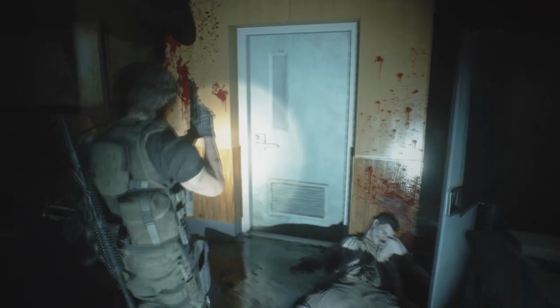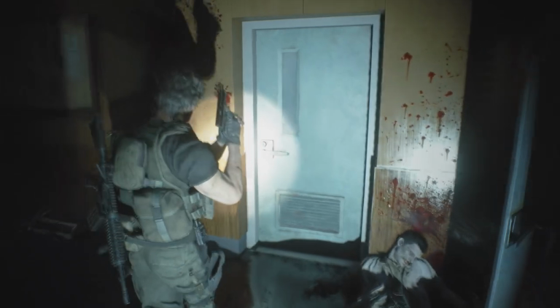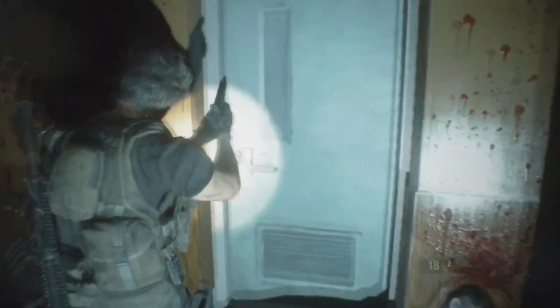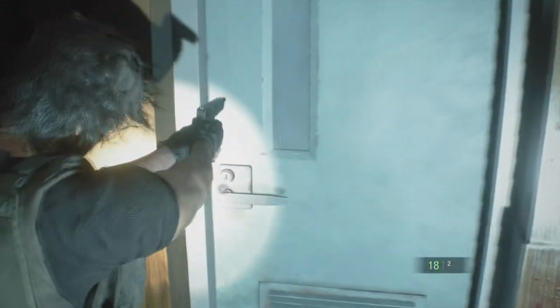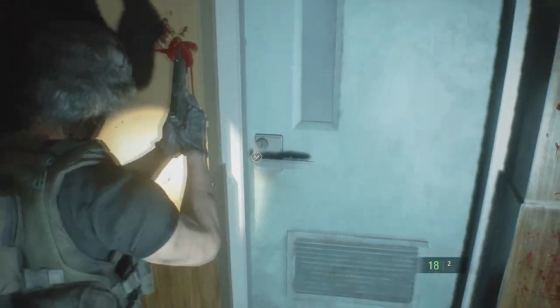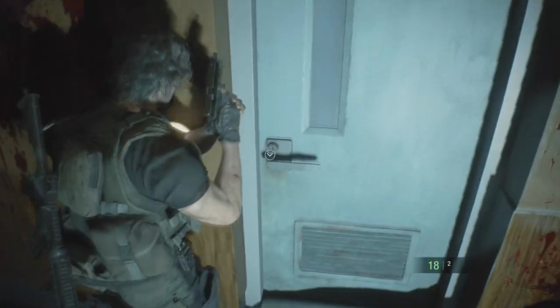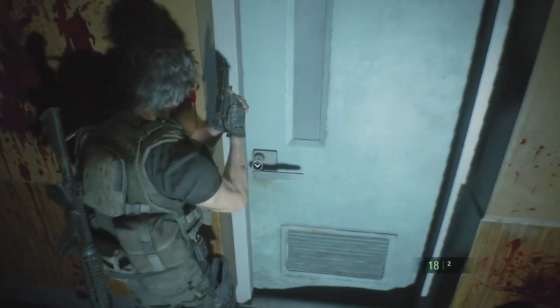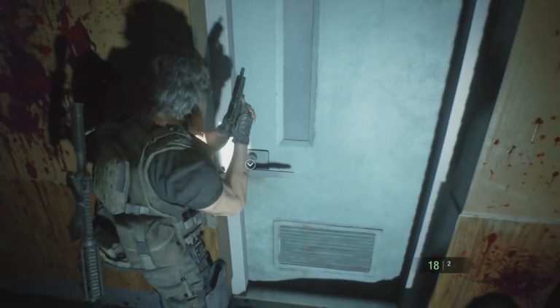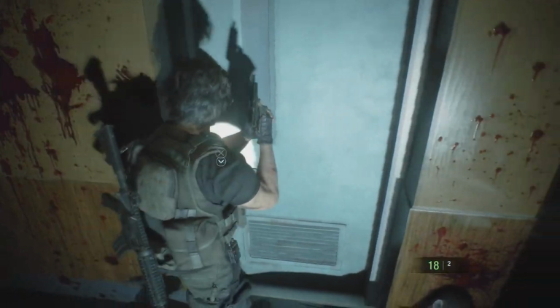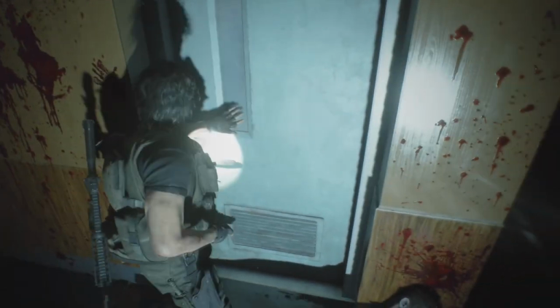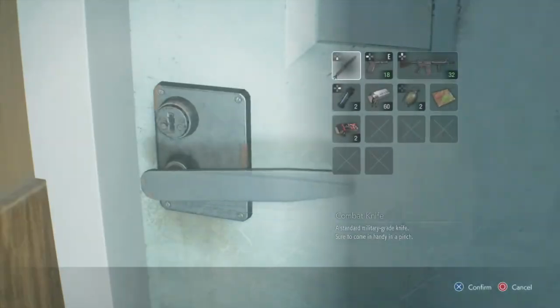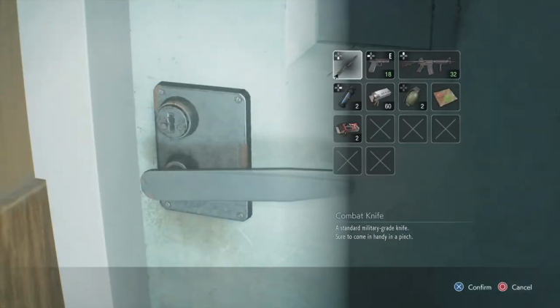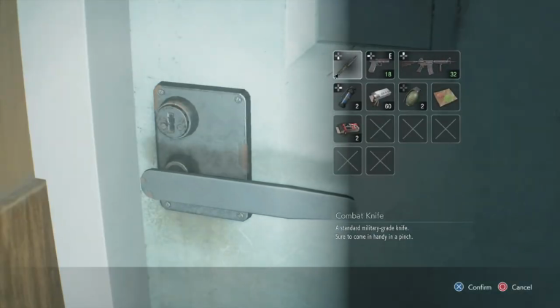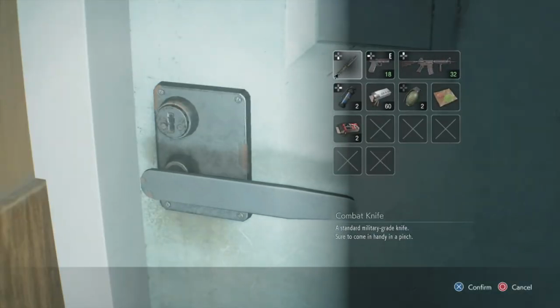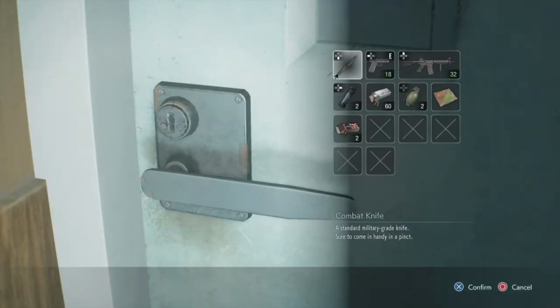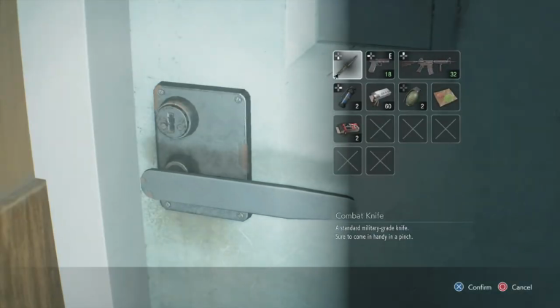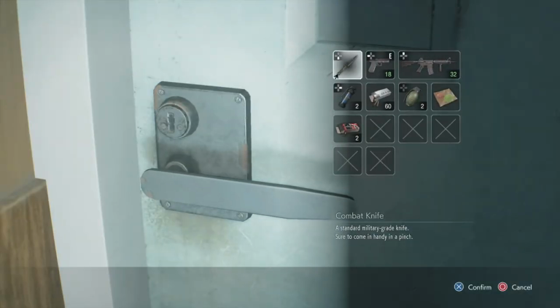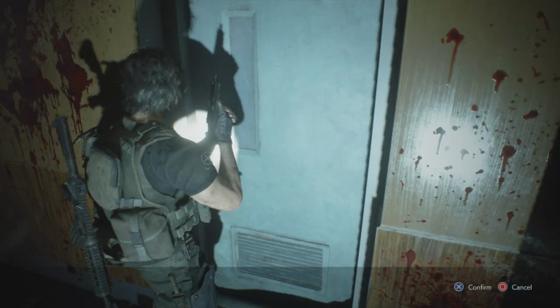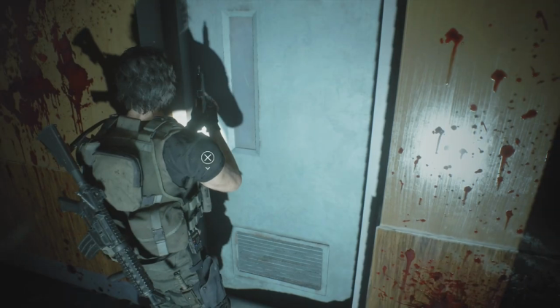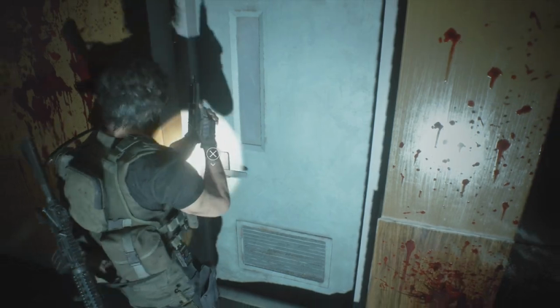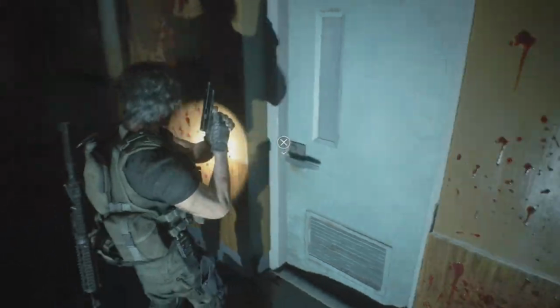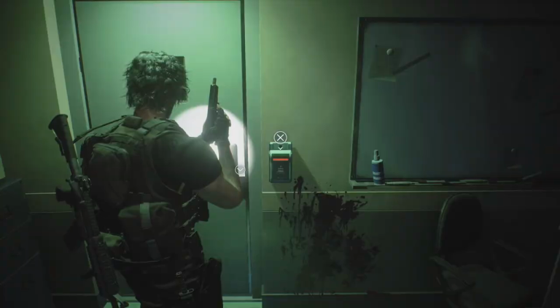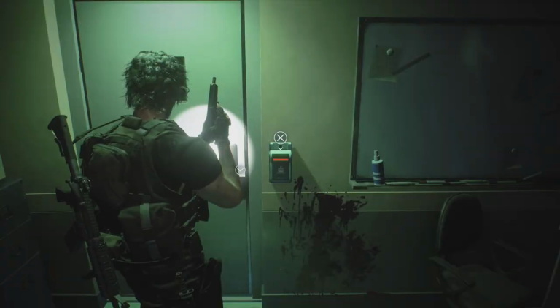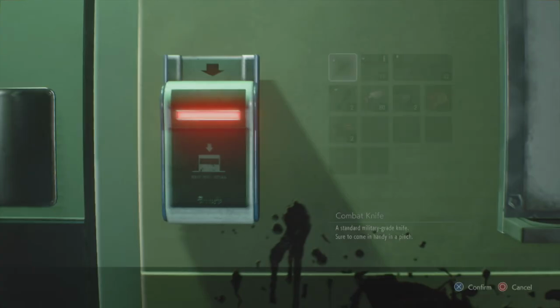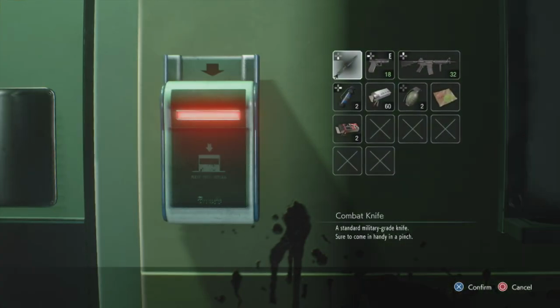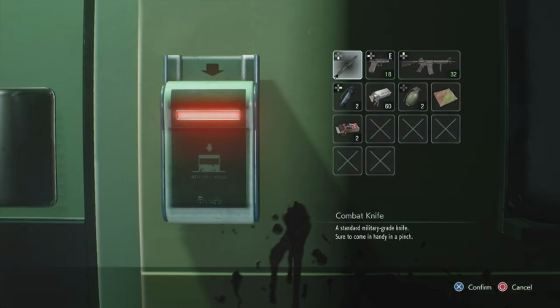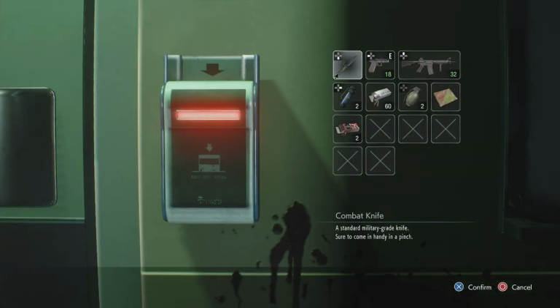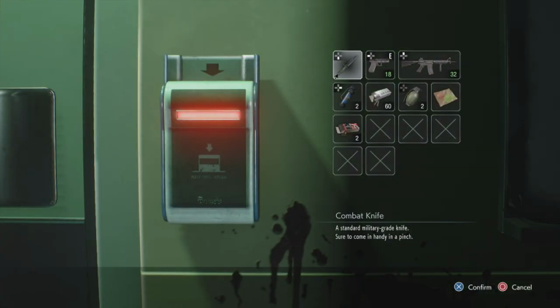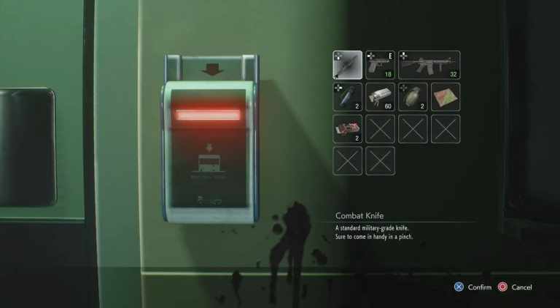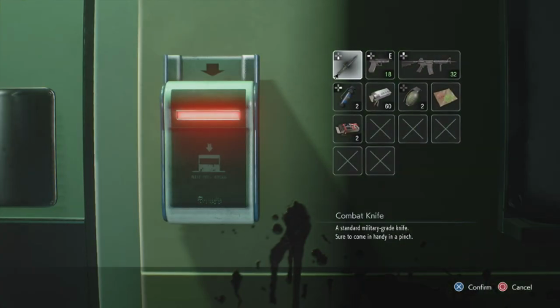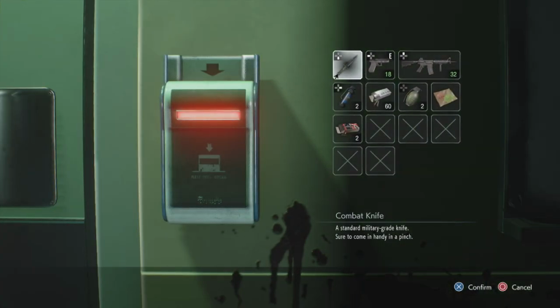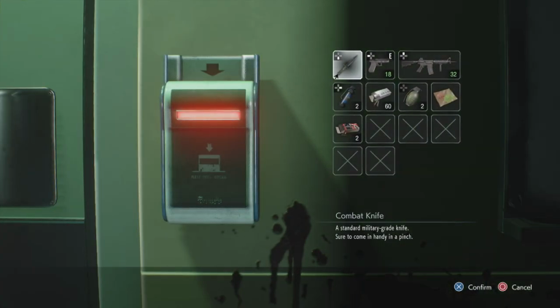So just to be clear, that is this door right here. This is the locker room key which we obviously do not have at the moment. And here's an example of a room that needs a key card.